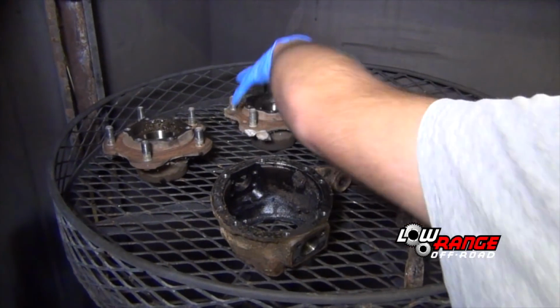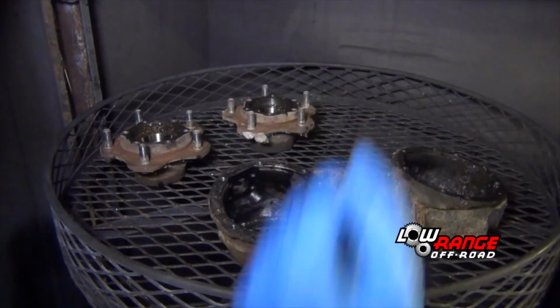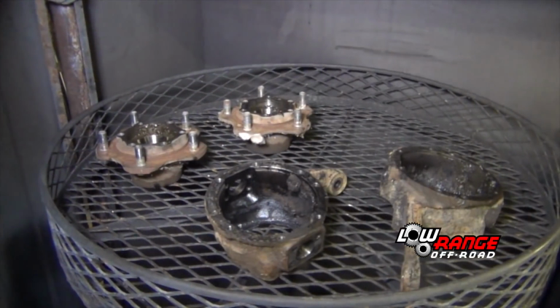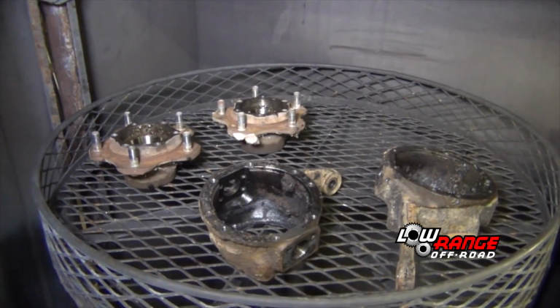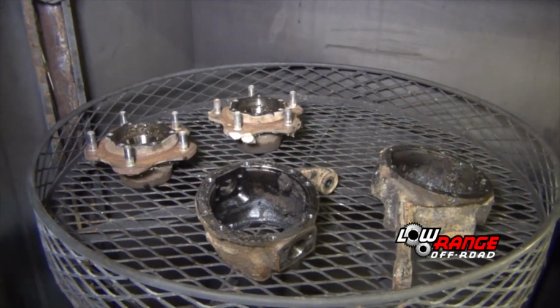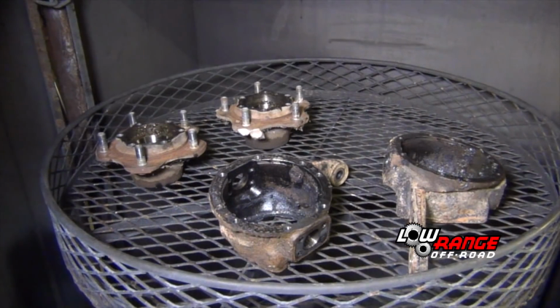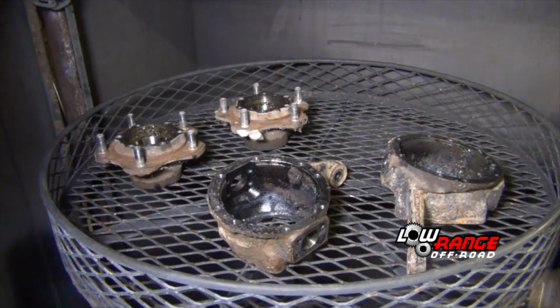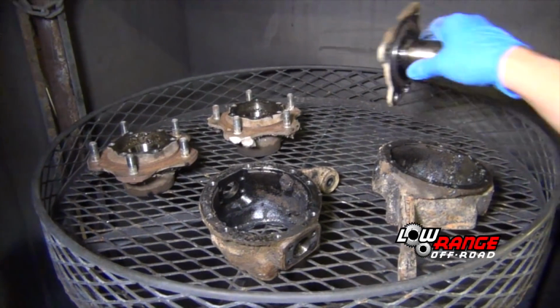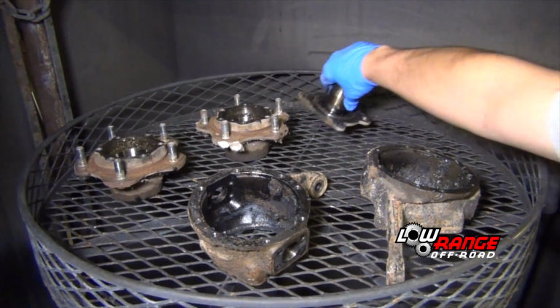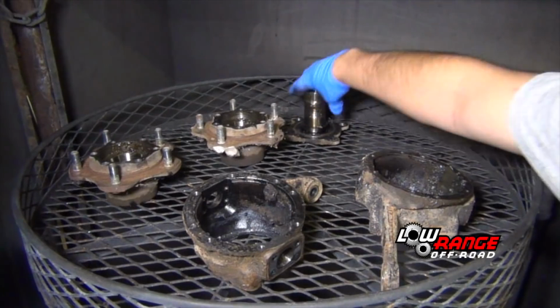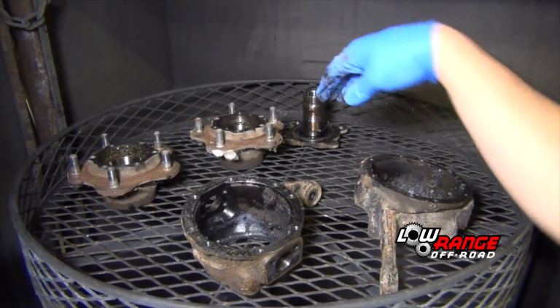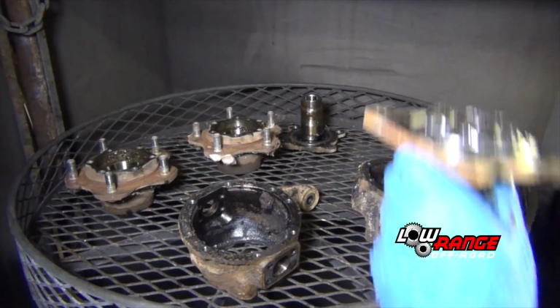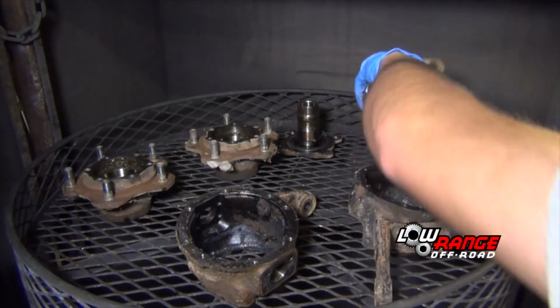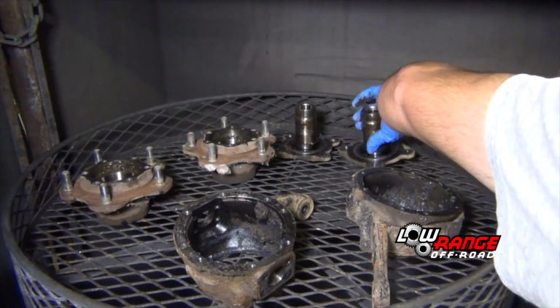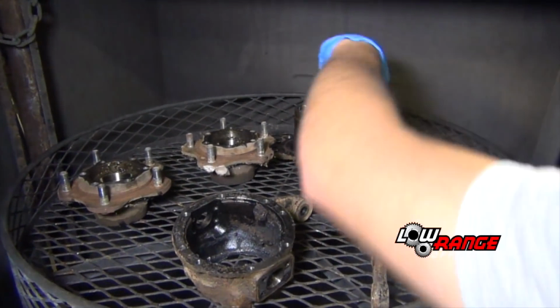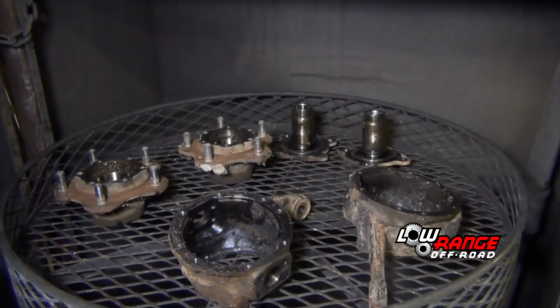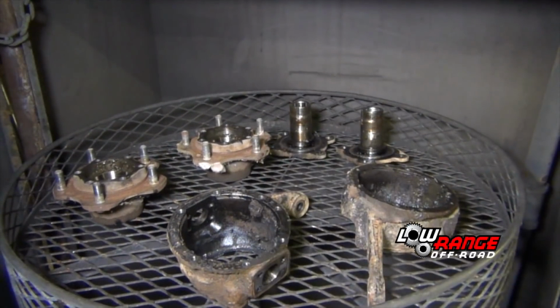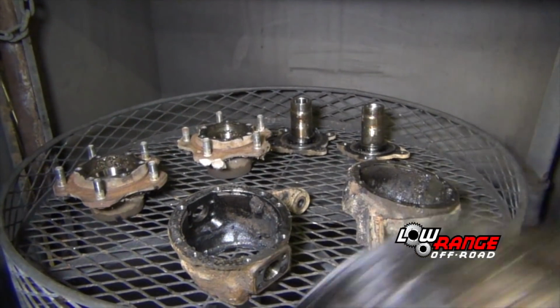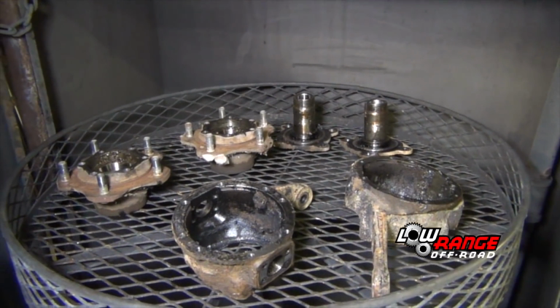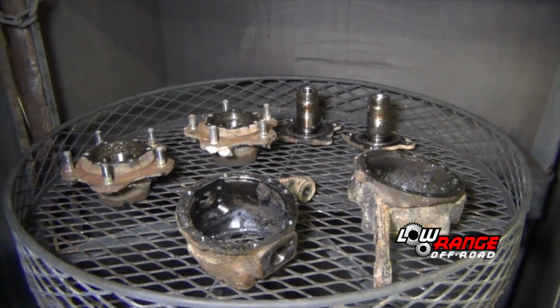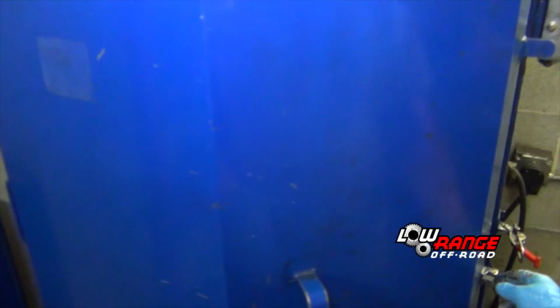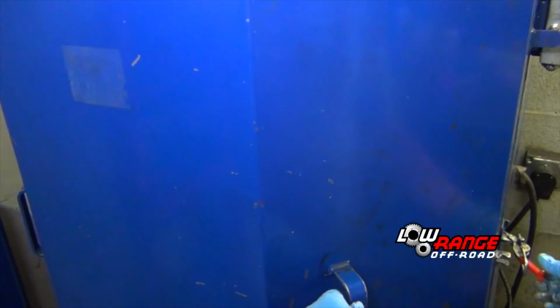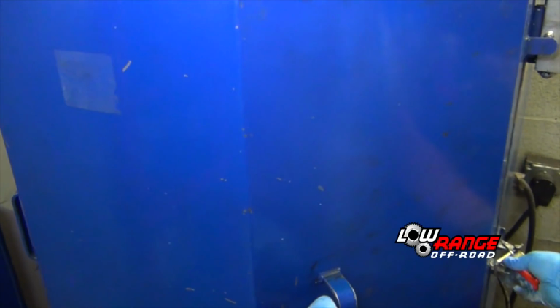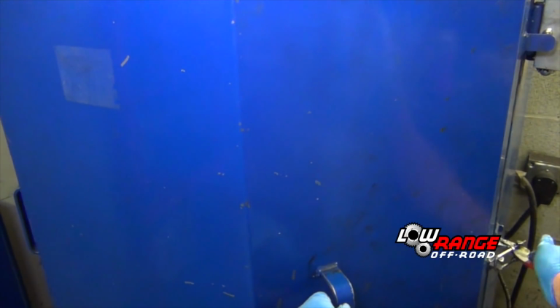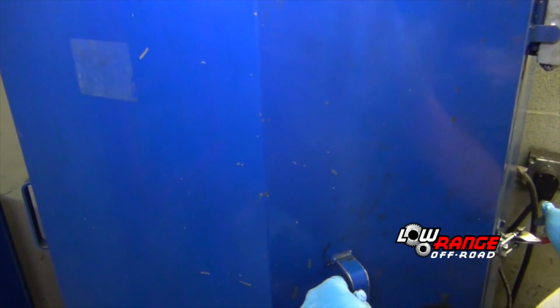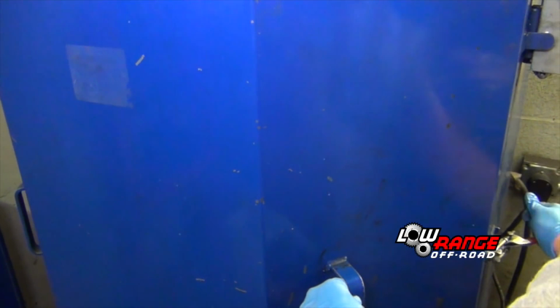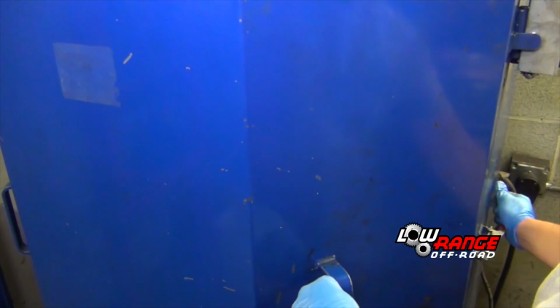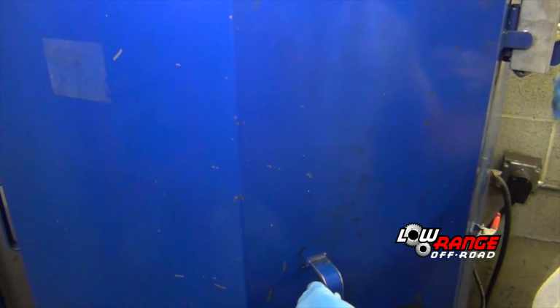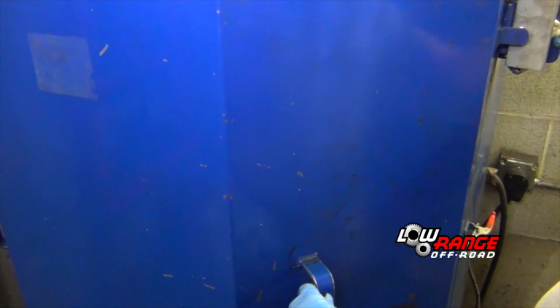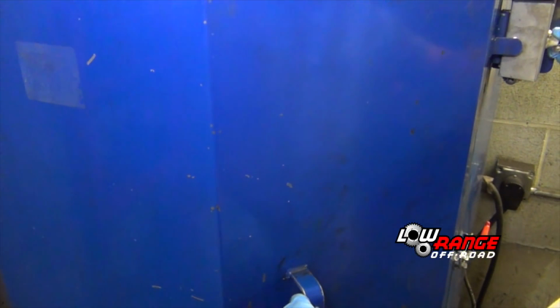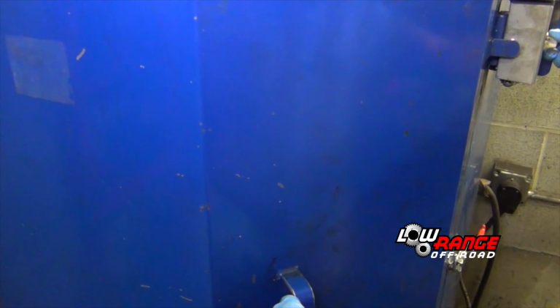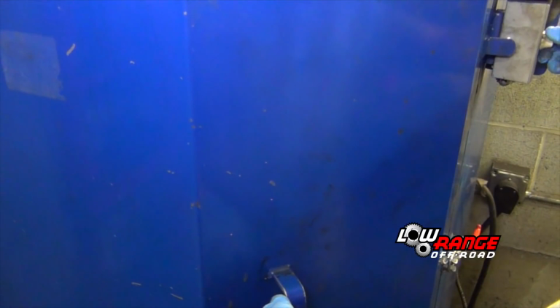If a parts washer is available, place all the greasy parts — the steering knuckles, wheel hubs and spindles — in the parts washer. This cleaning could also be done with a pressure washer or steam cleaner, and if necessary solvent and a cloth.